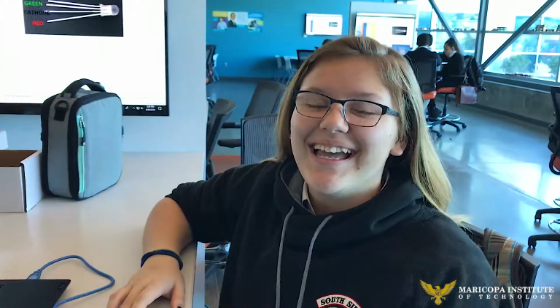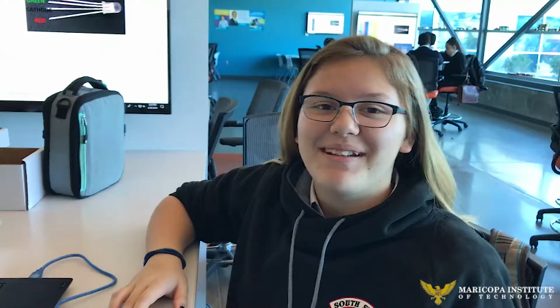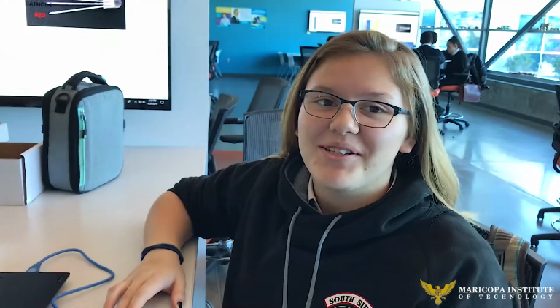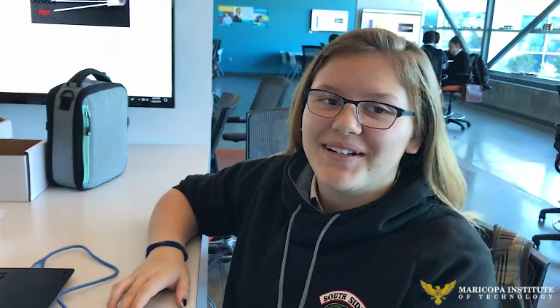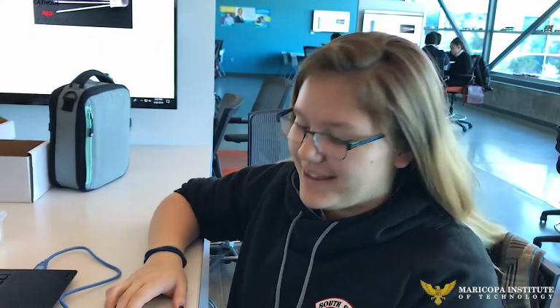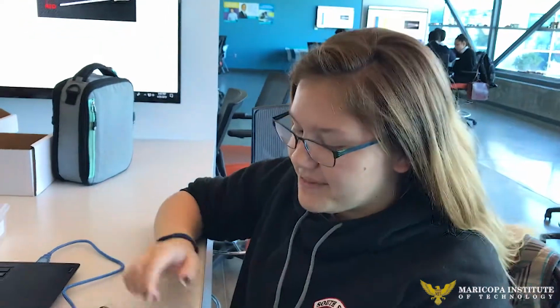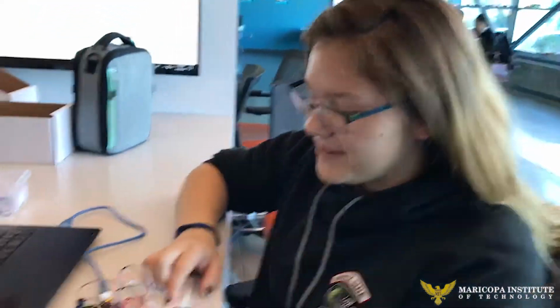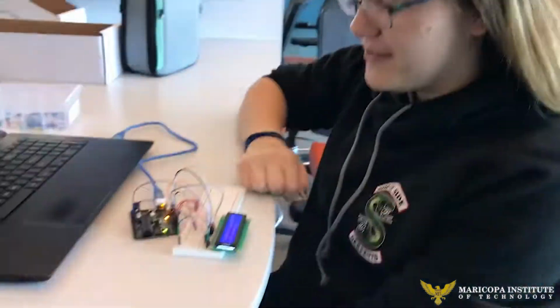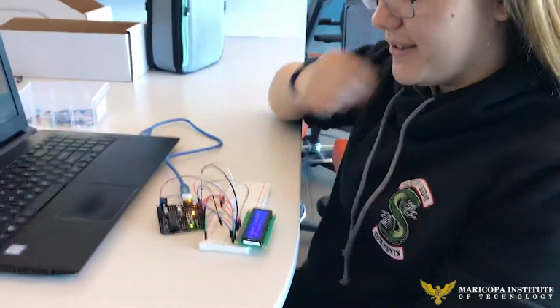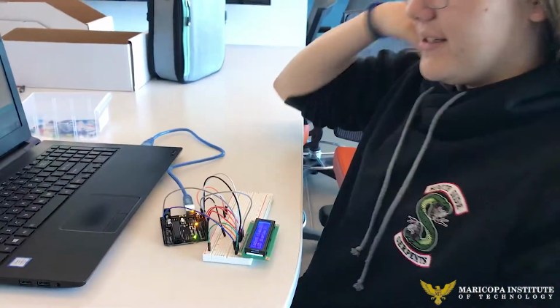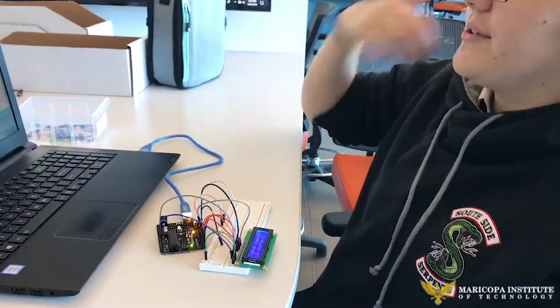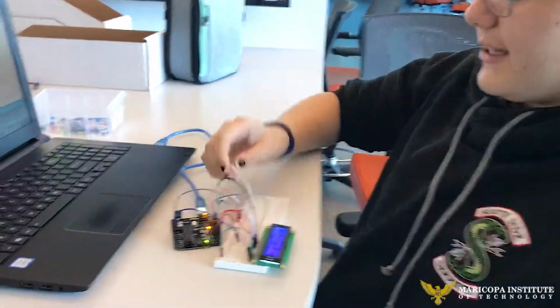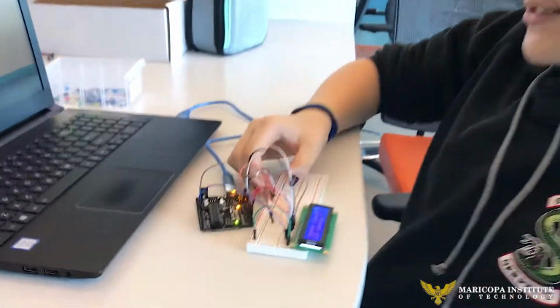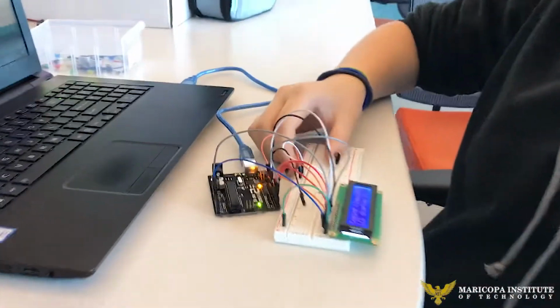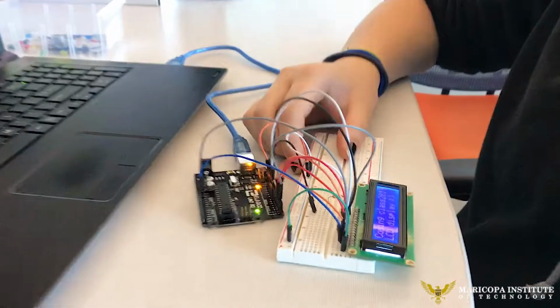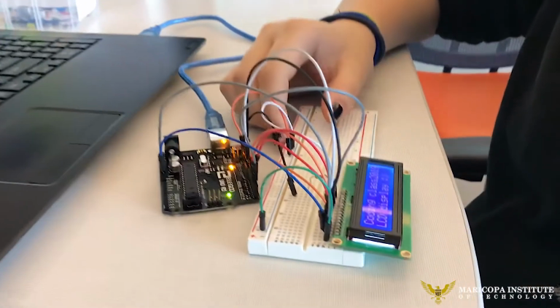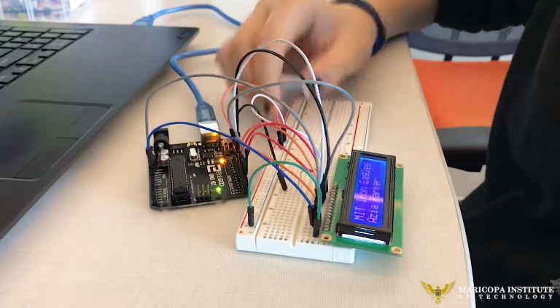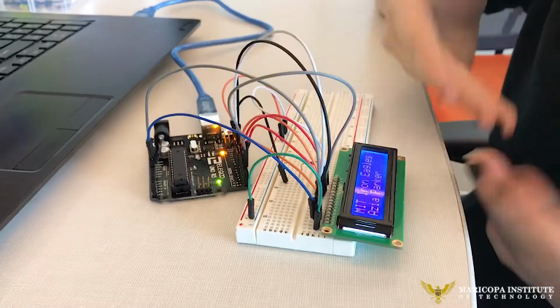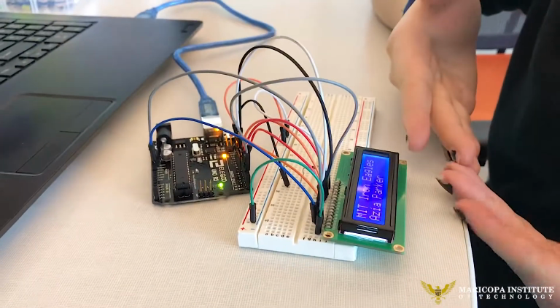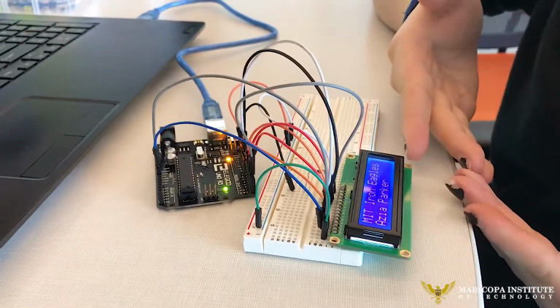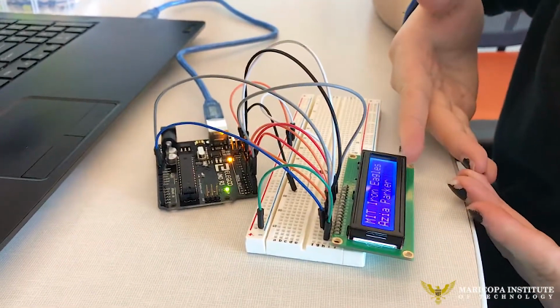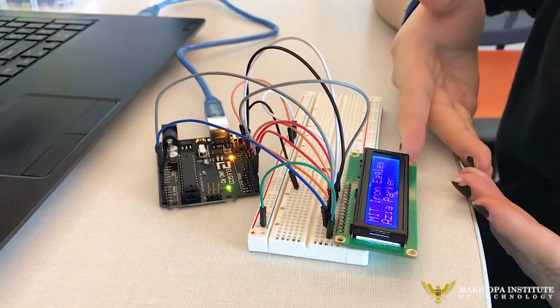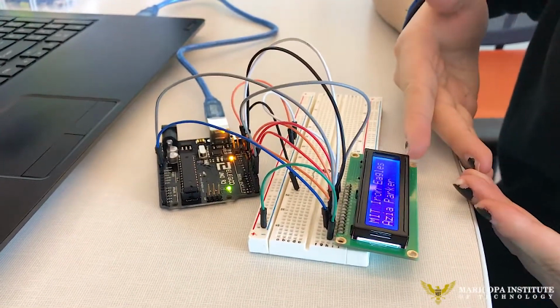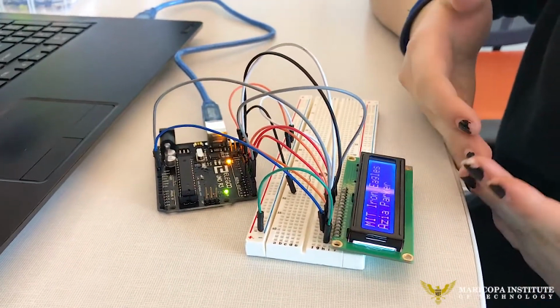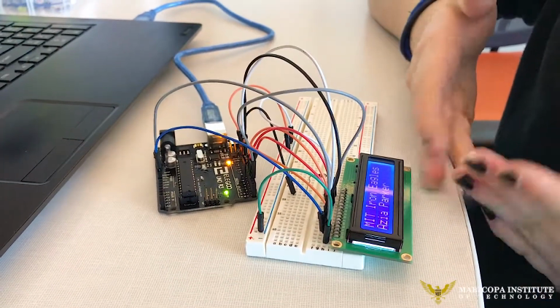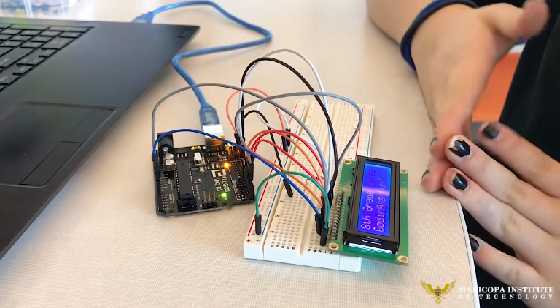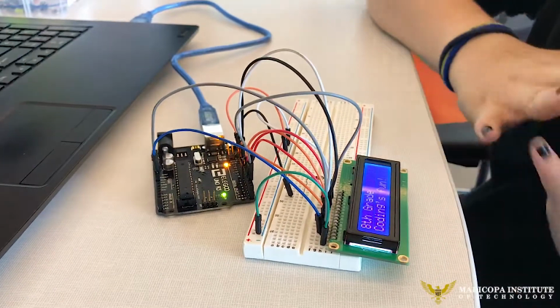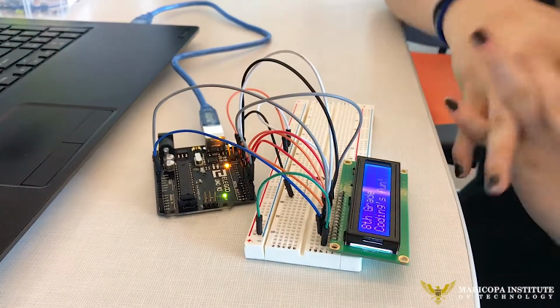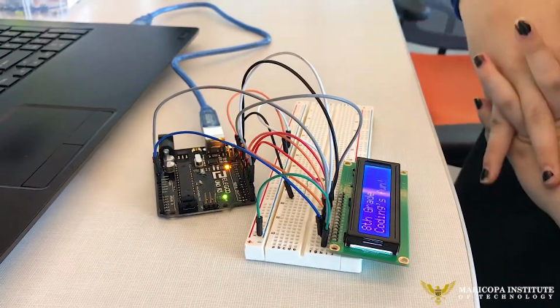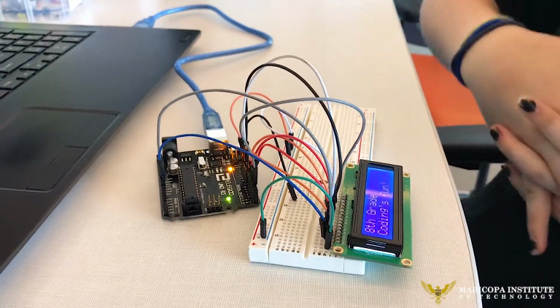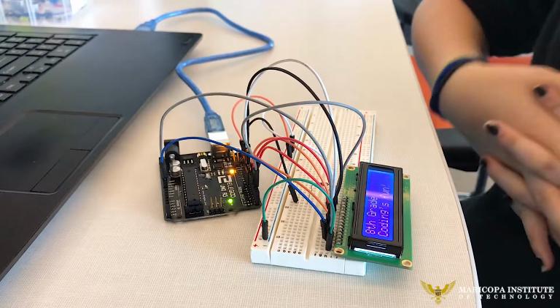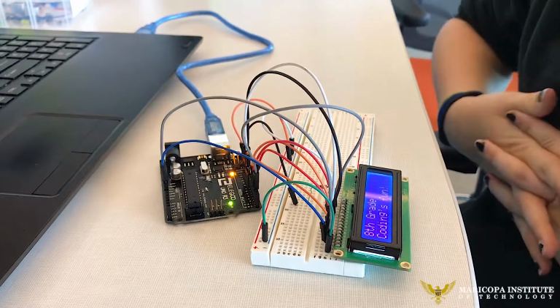Hi, my name is Asia Parker and this is my LCD display. The LCD stands for liquid crystal display. This is a mini version of the billboards that you see when you're driving to work, school, wherever you go.